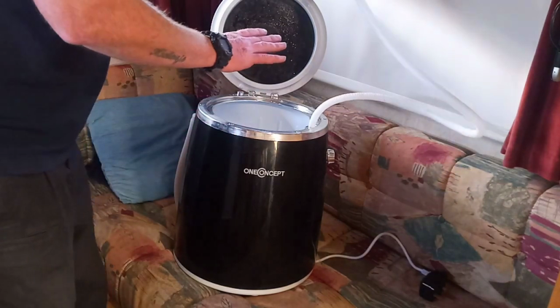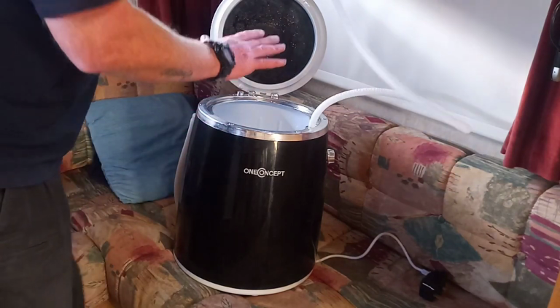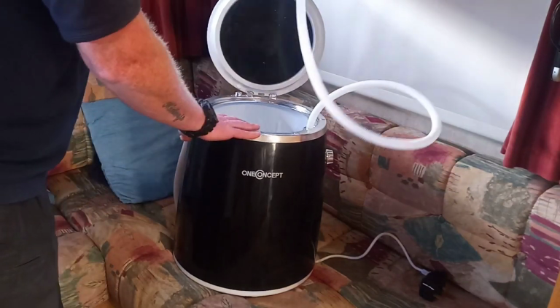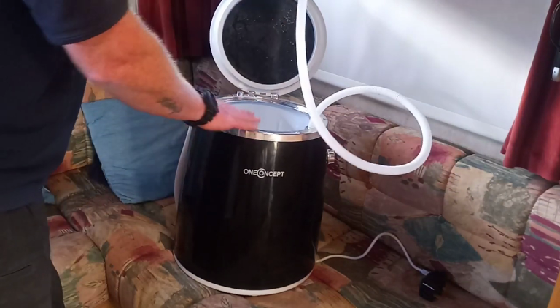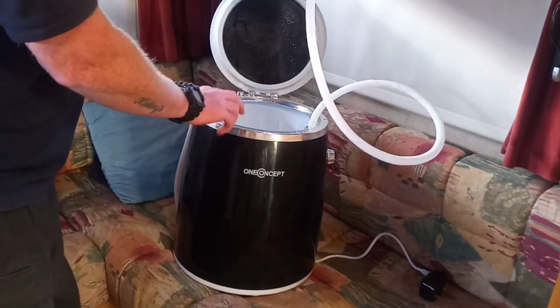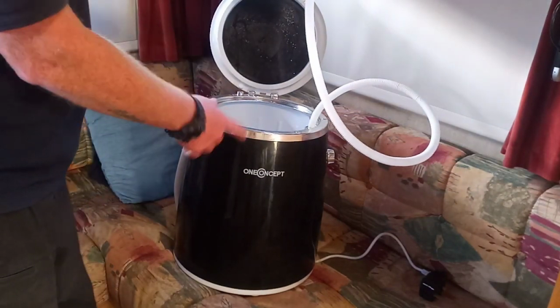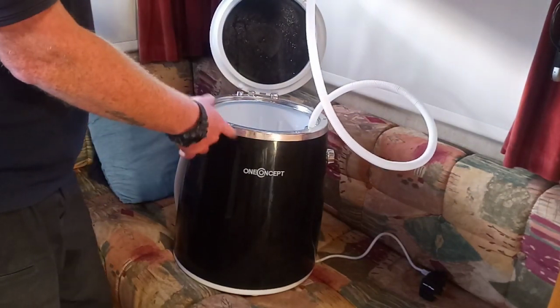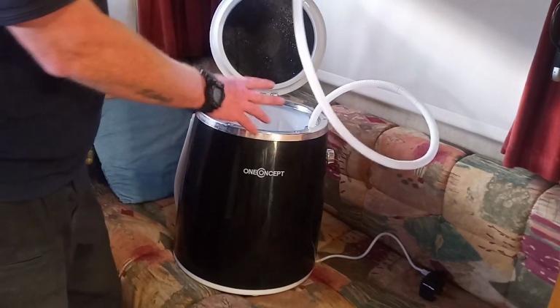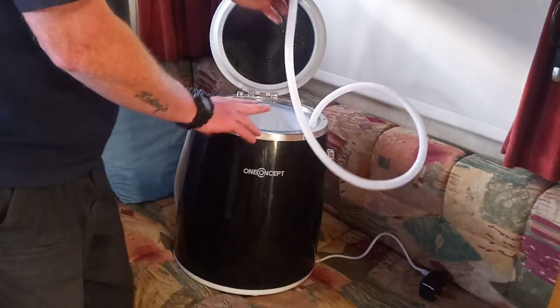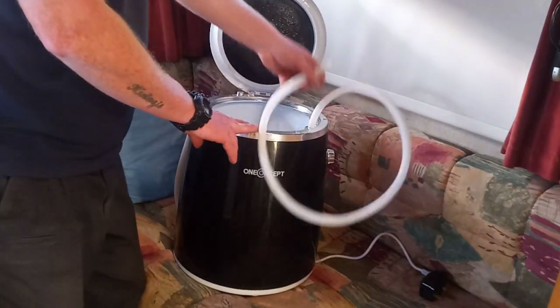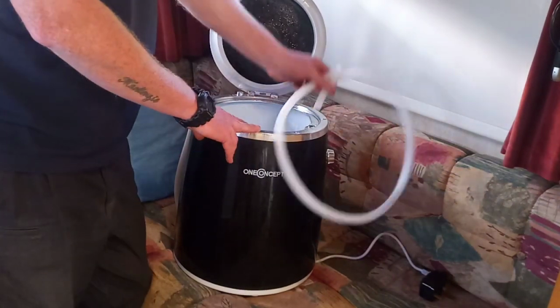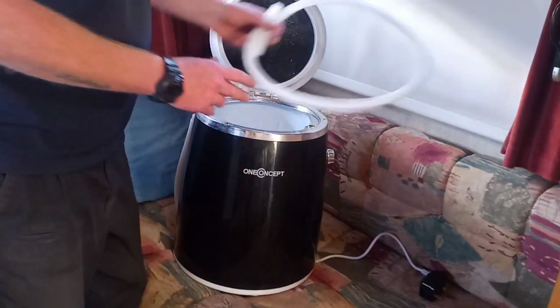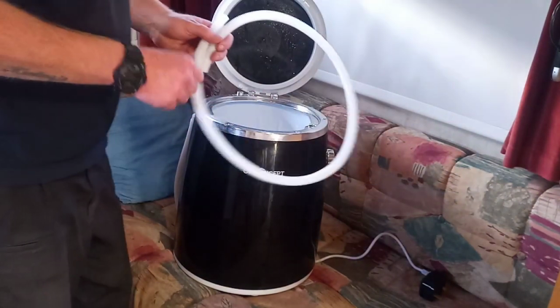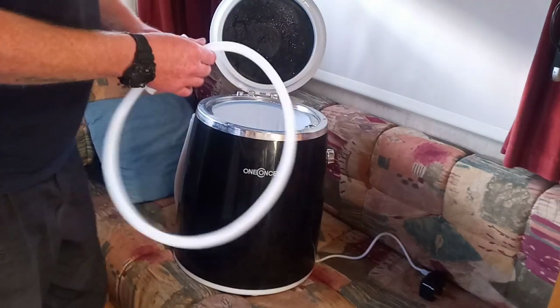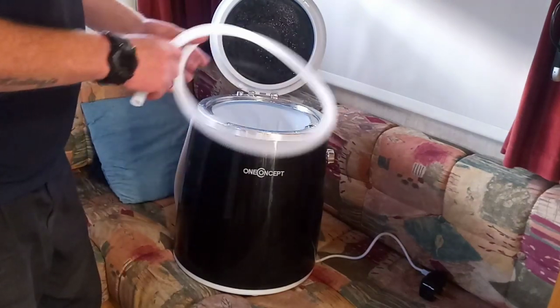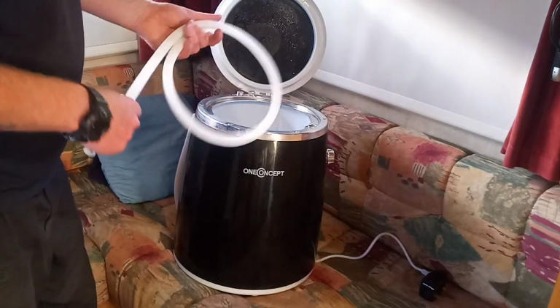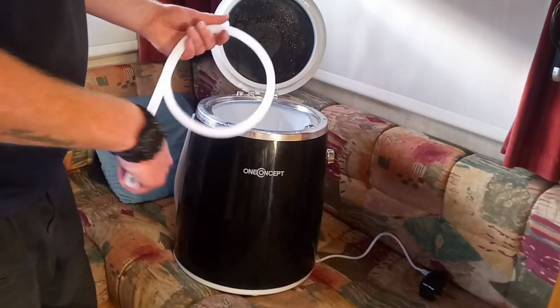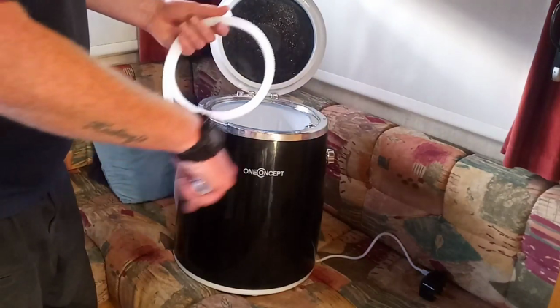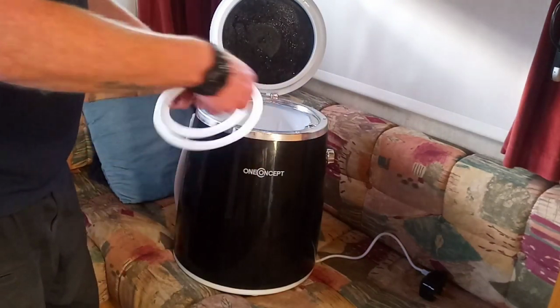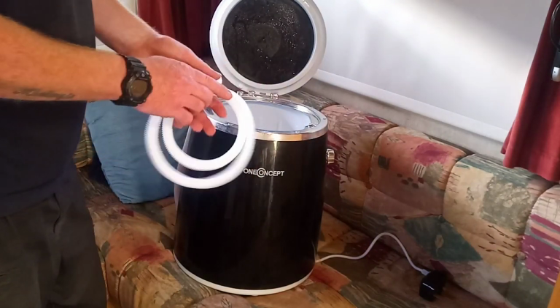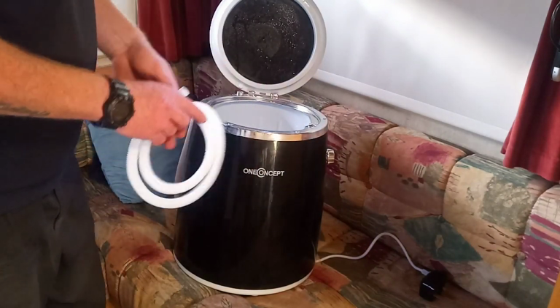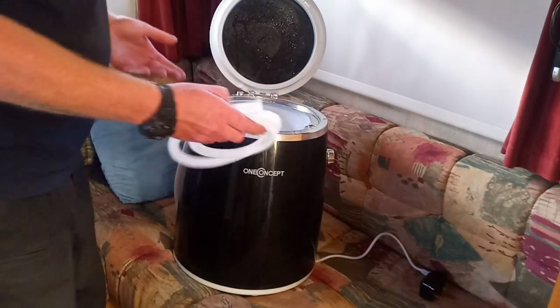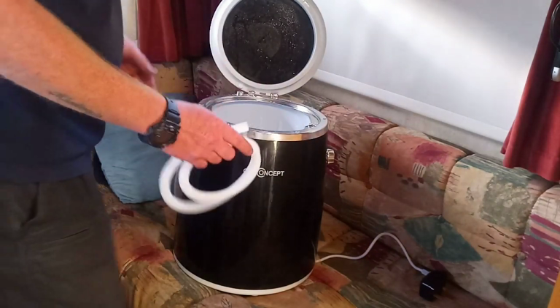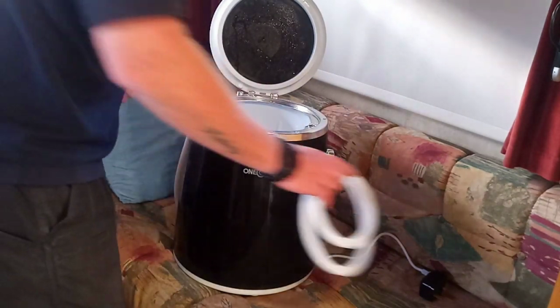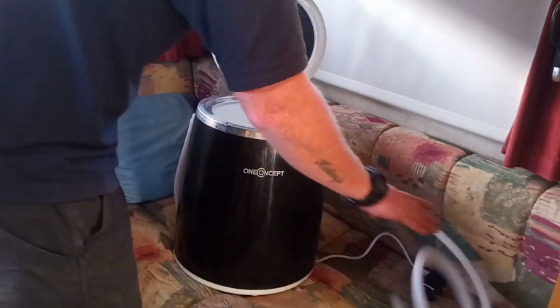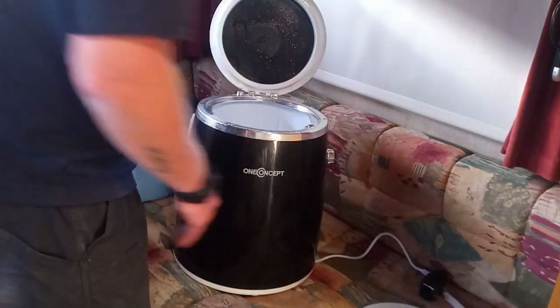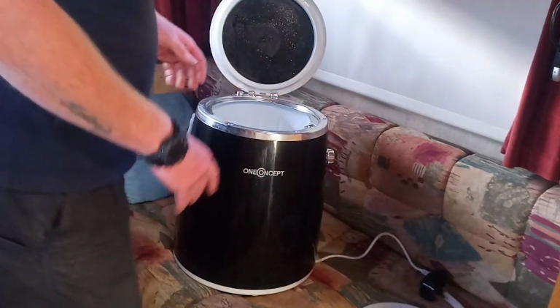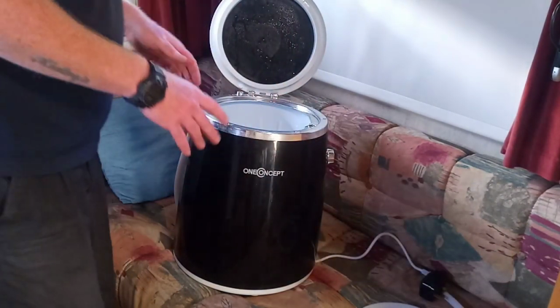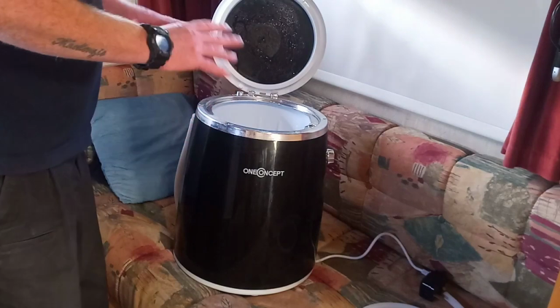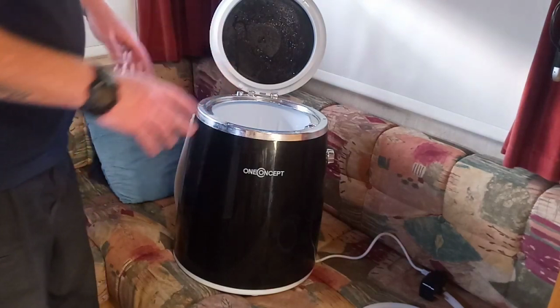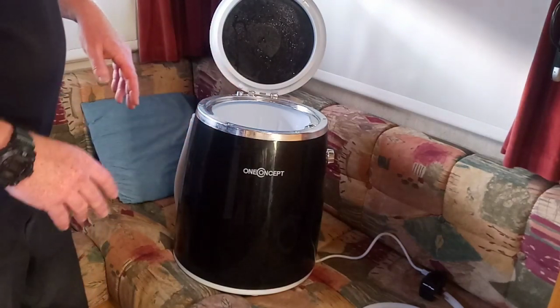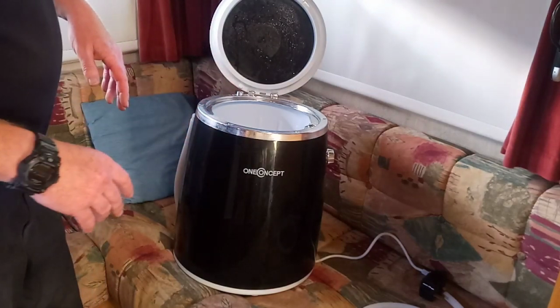From what I've heard, because this is second hand, these go up to 50 degrees on the water, which is good because my water heater does 50 or 70 degrees. I'm probably going to wash stuff at 30 or 40 though.